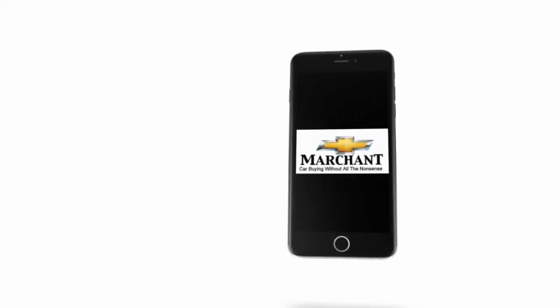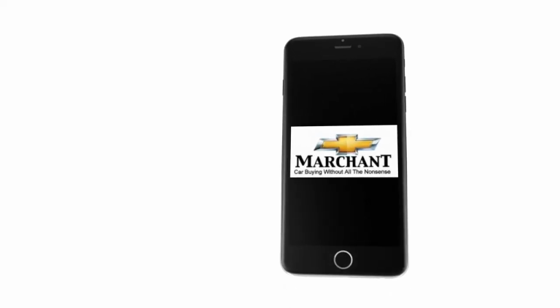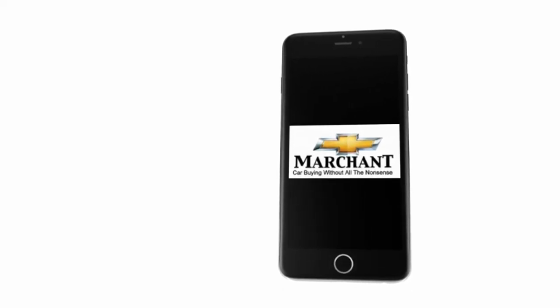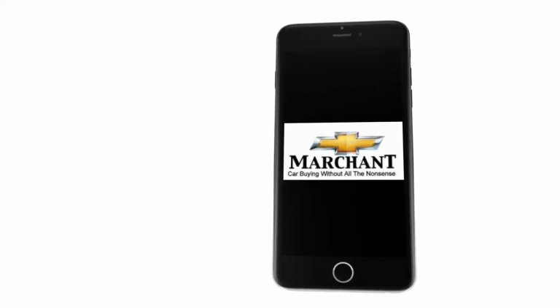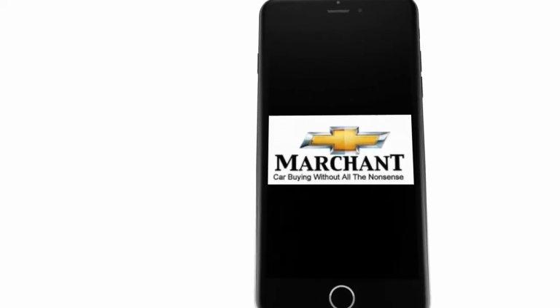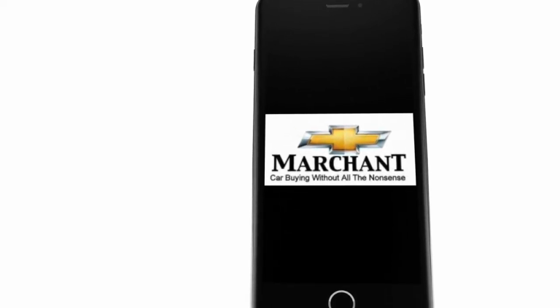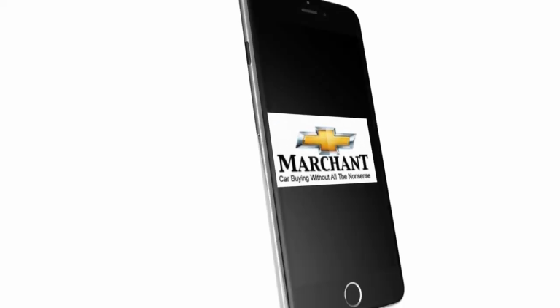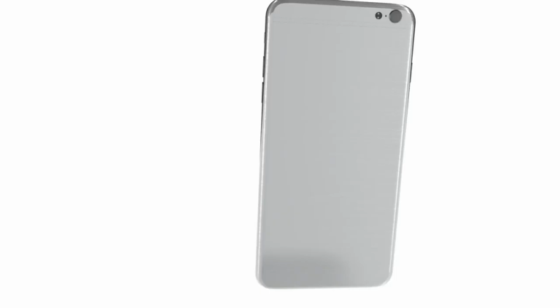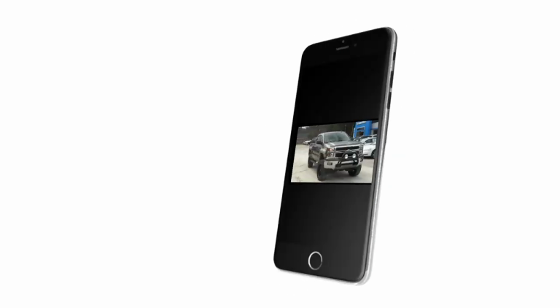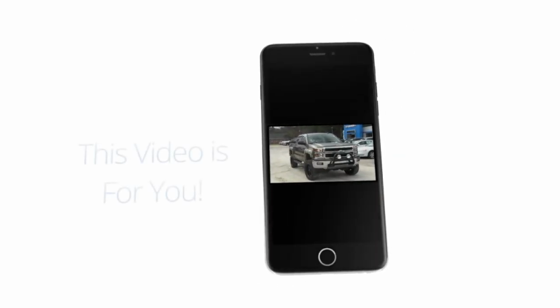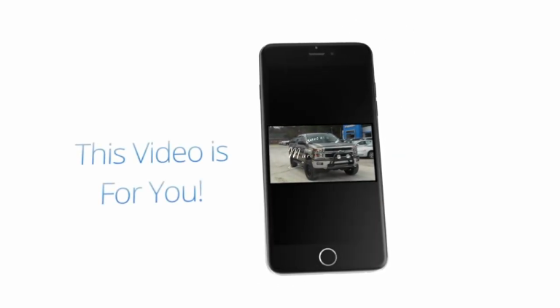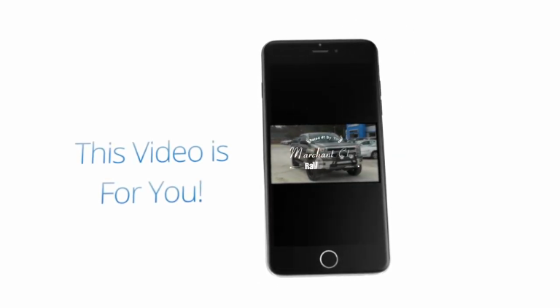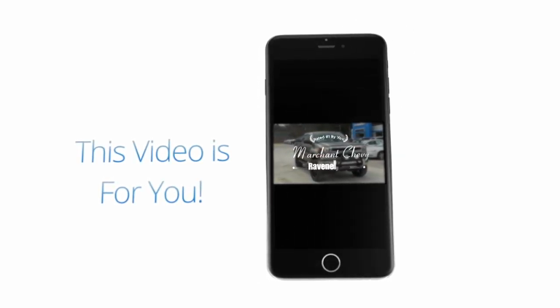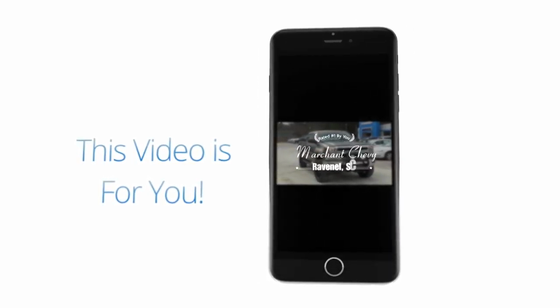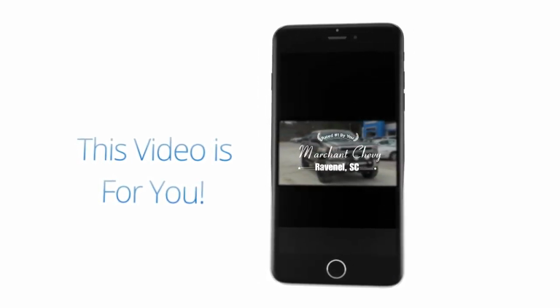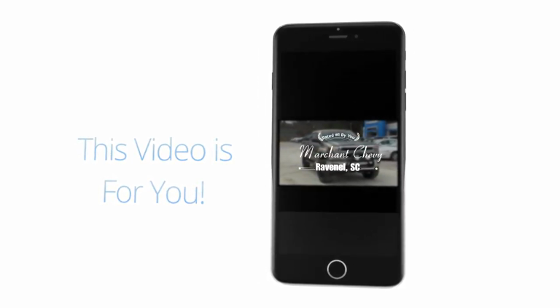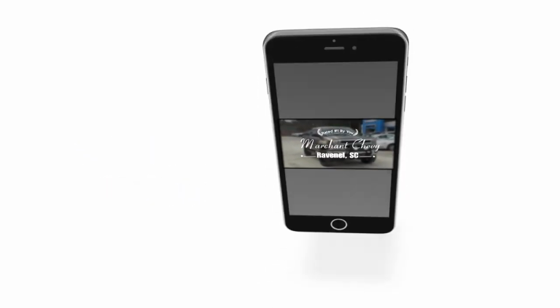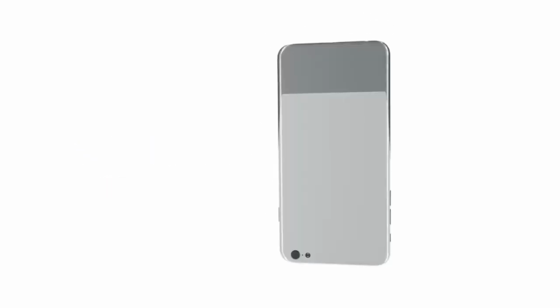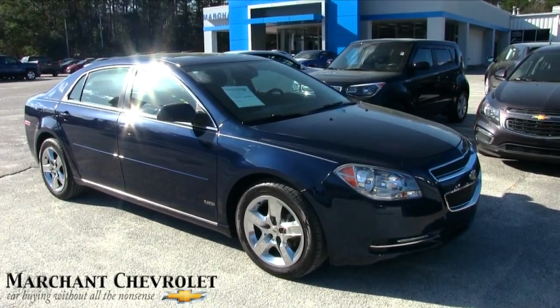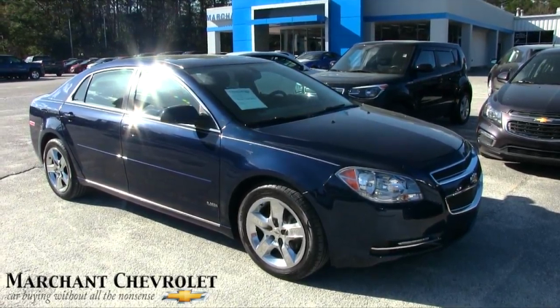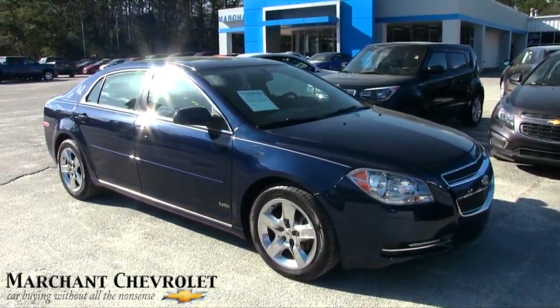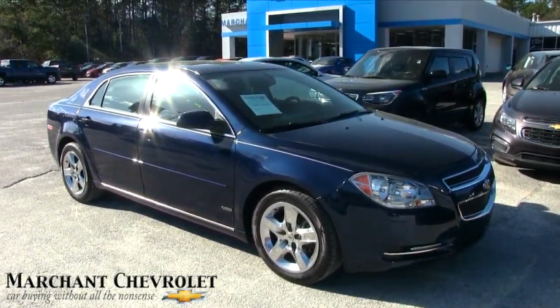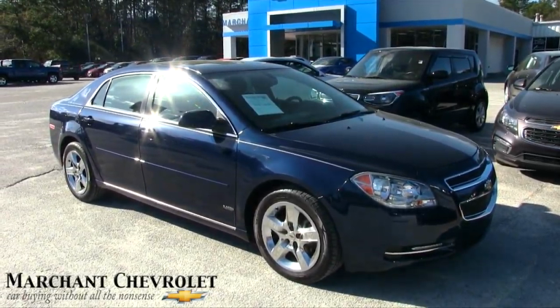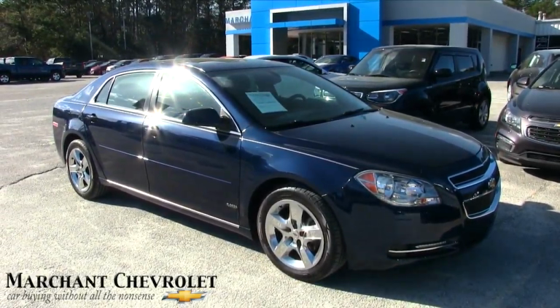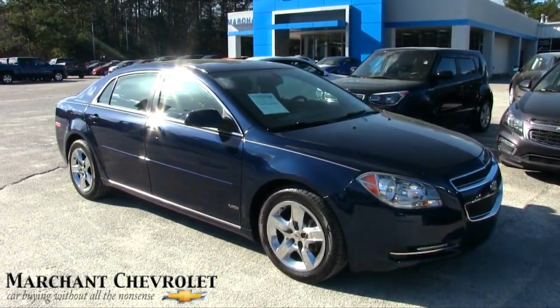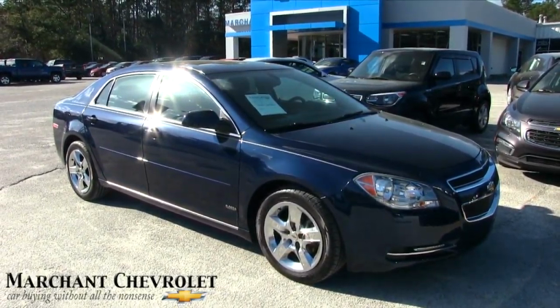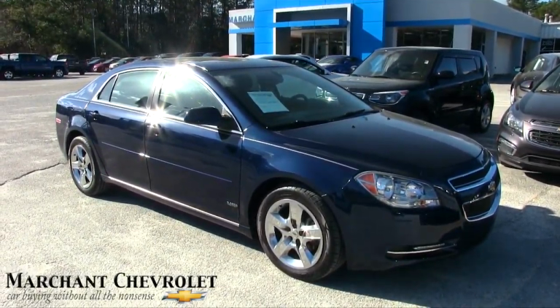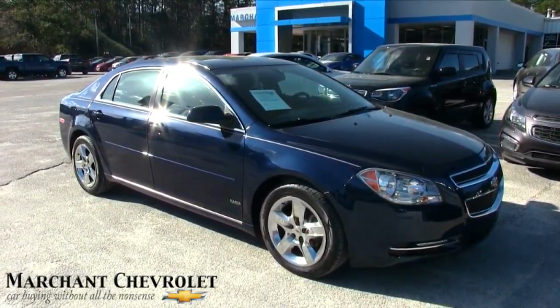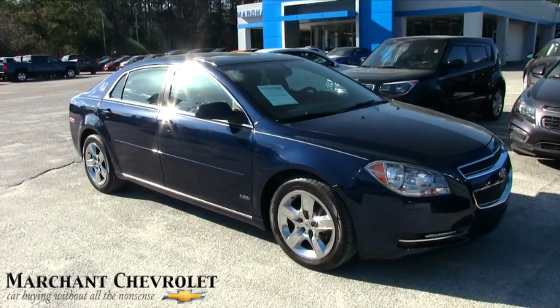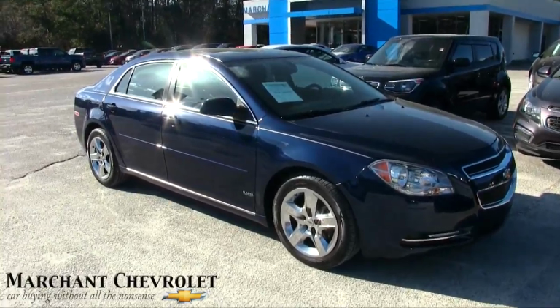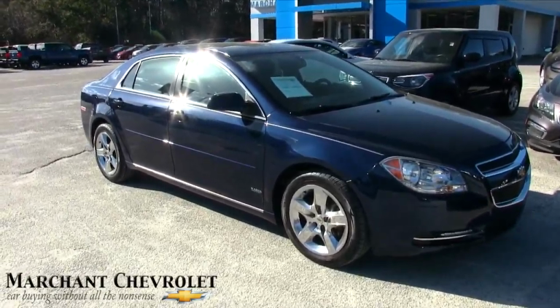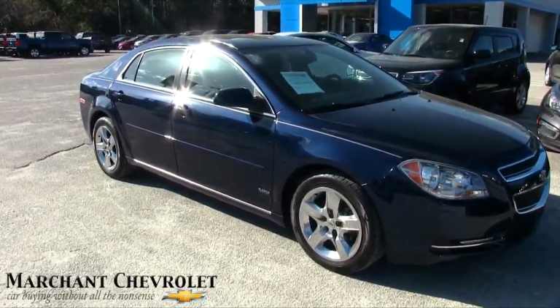Marching Chevrolet car buying without all the nonsense — this video is for you. Hey everybody, today we're at Marching Chevy. Let's take a look at the 2011 Chevy Malibu, blue in color — good-looking car.